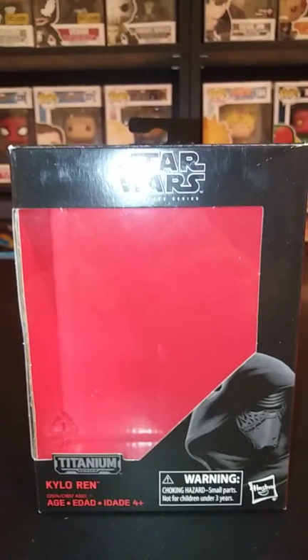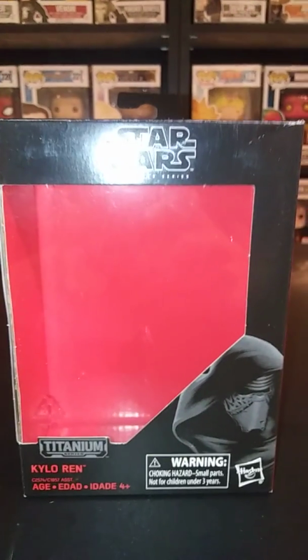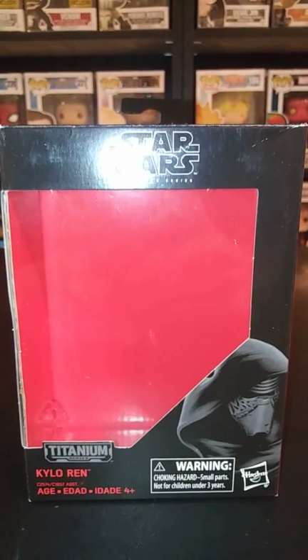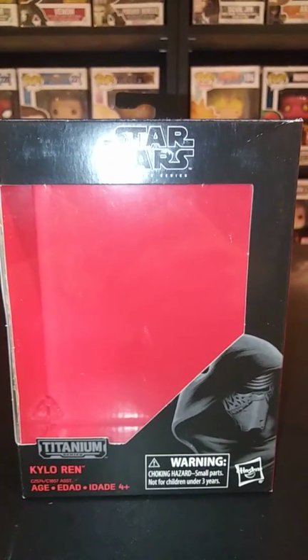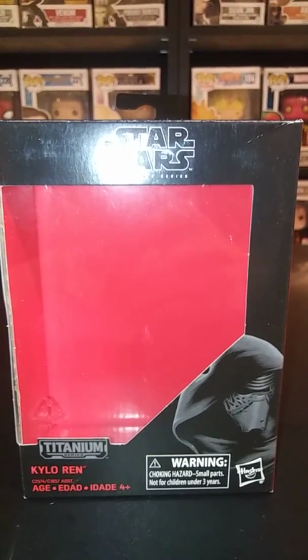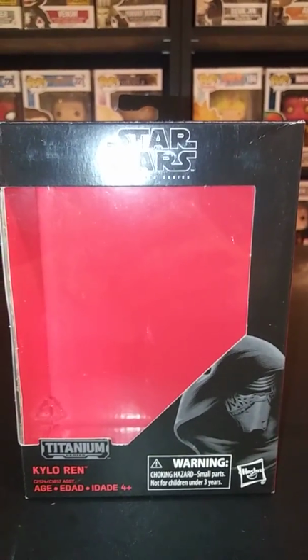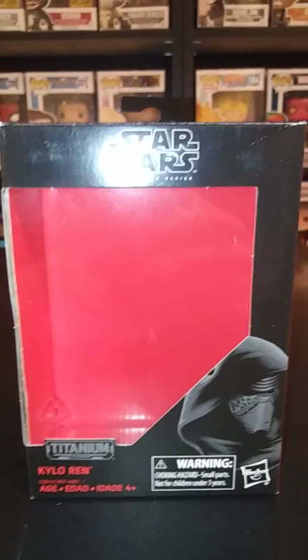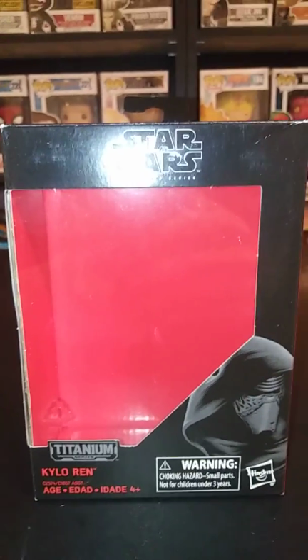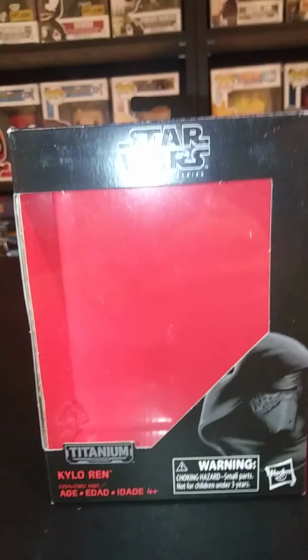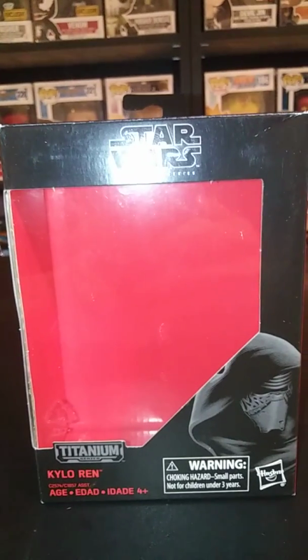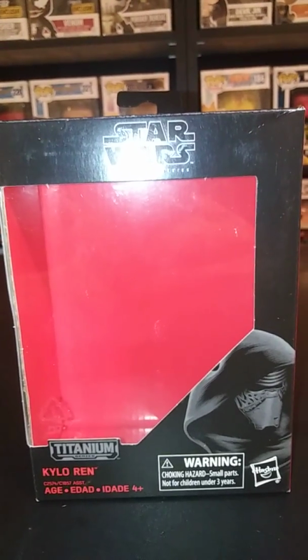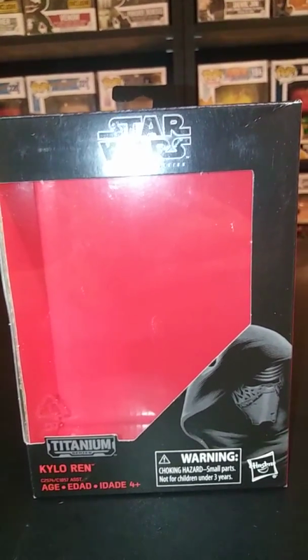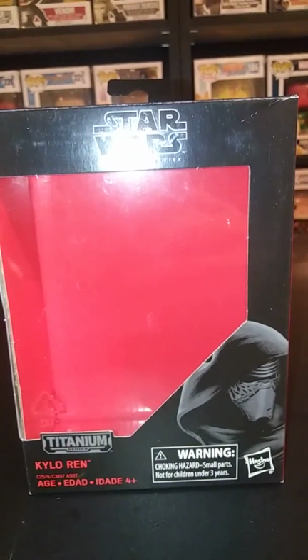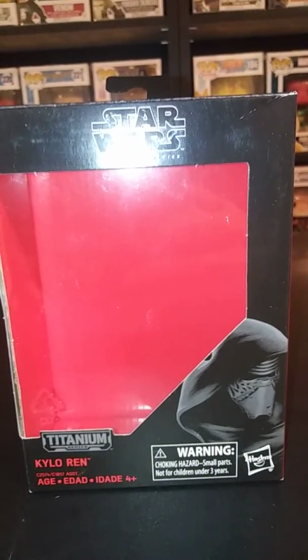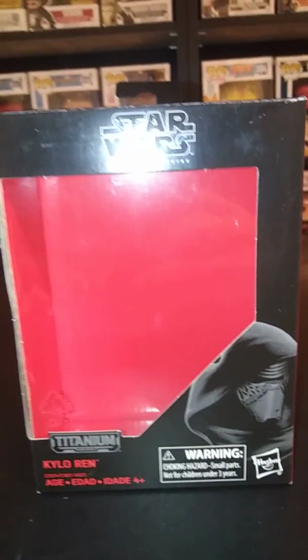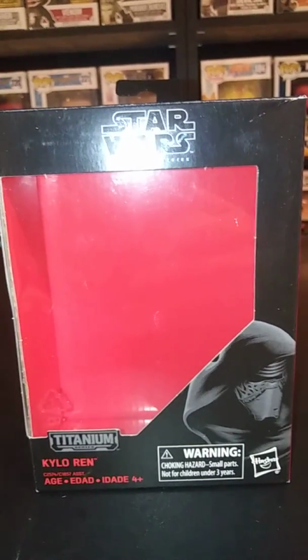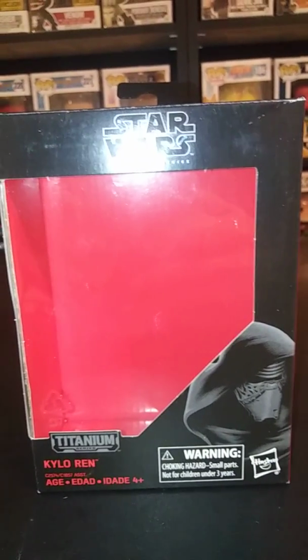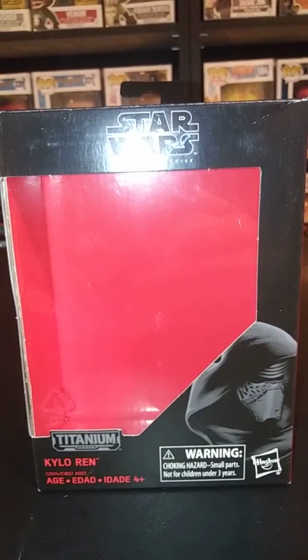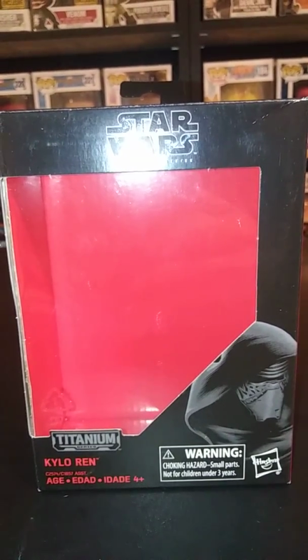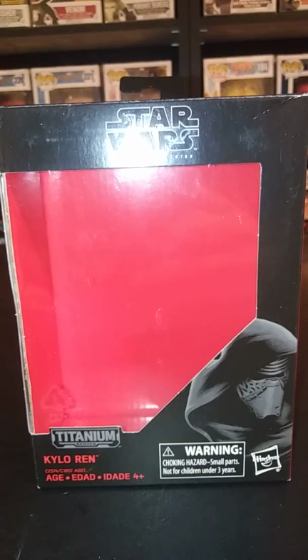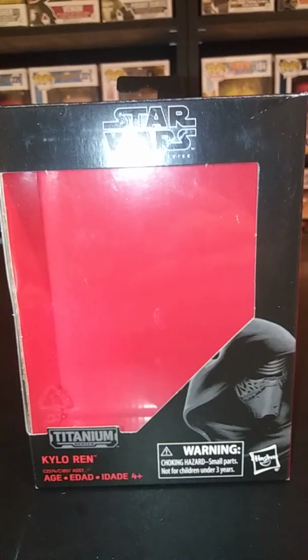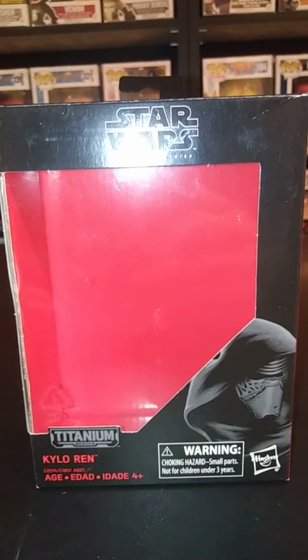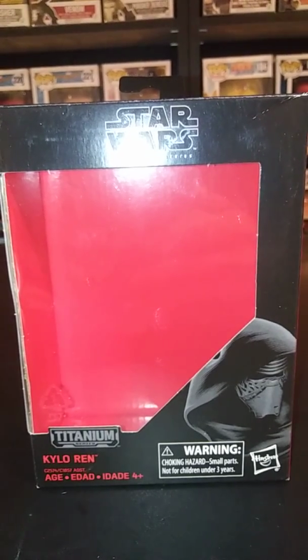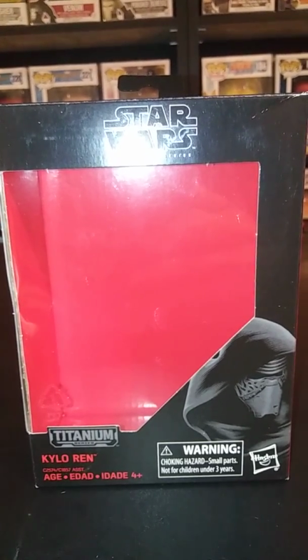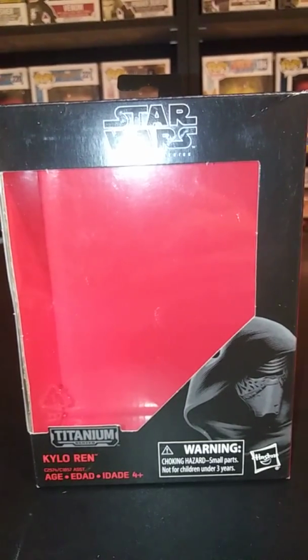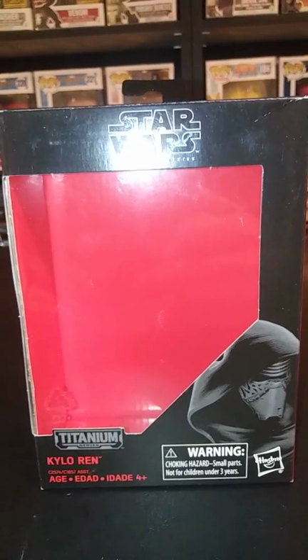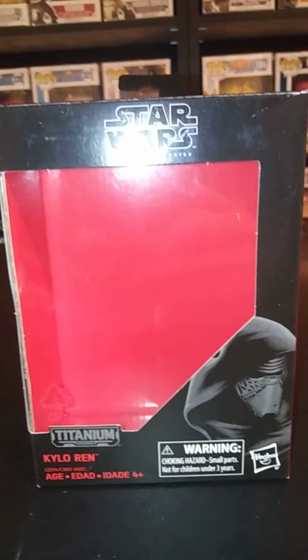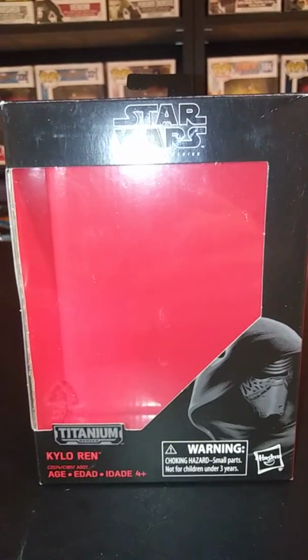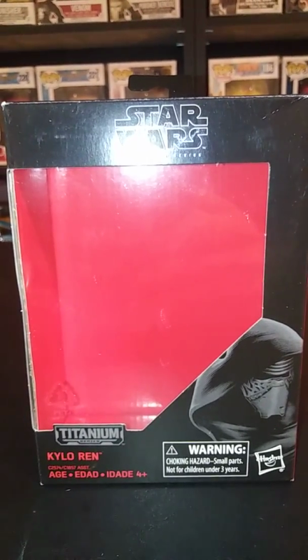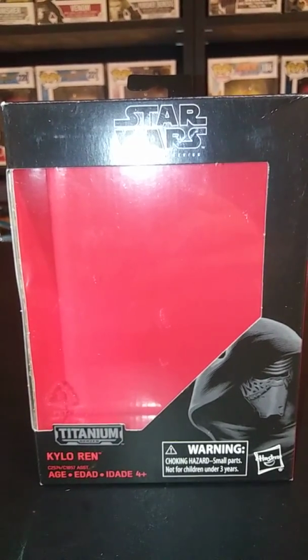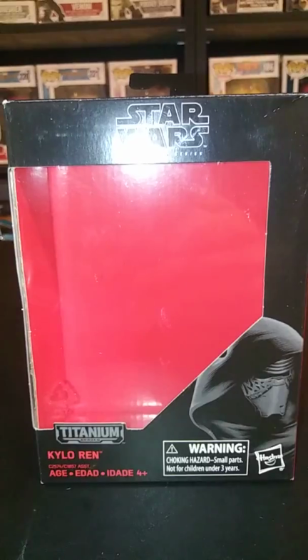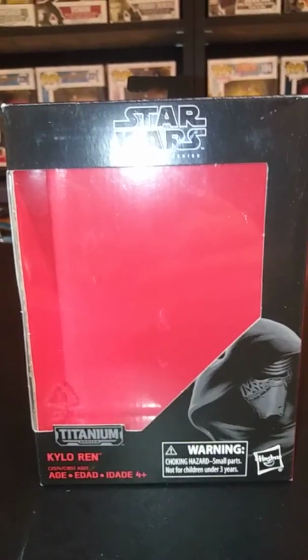Hello everyone, thanks for checking out Casual Toys. Today we're going to be looking at the Star Wars Black Series Titanium Series. These are a smaller action figure. They run about $15 to $25. I was able to find mine at my local store here for about $15.